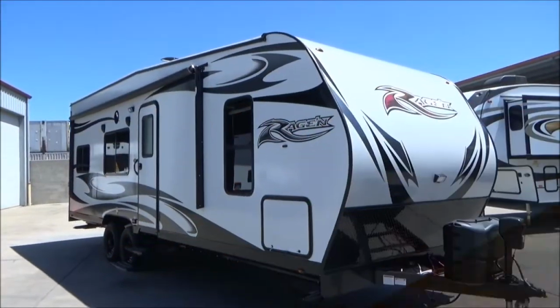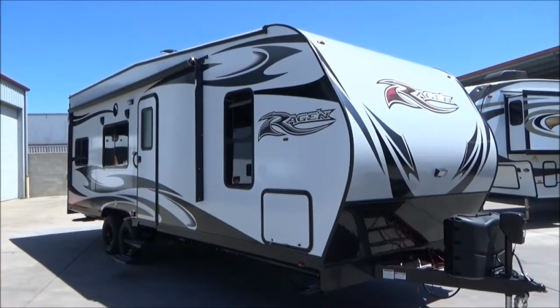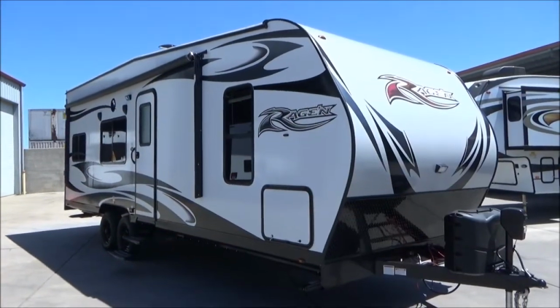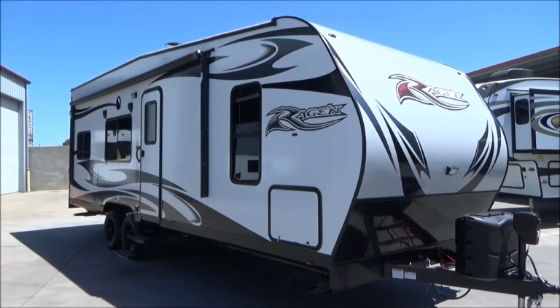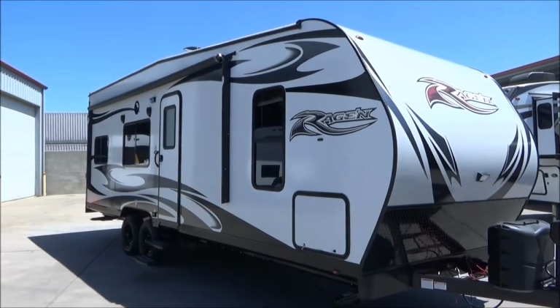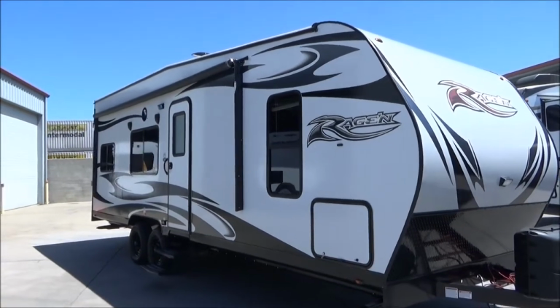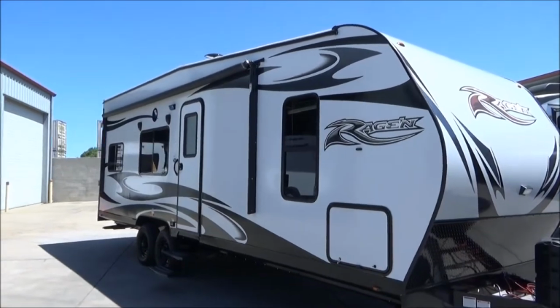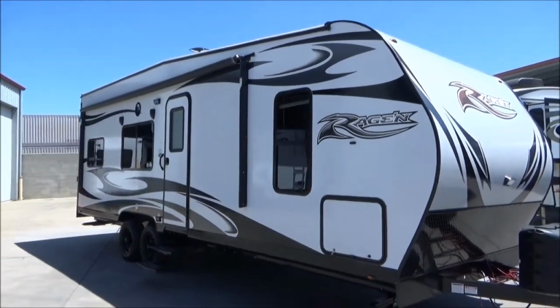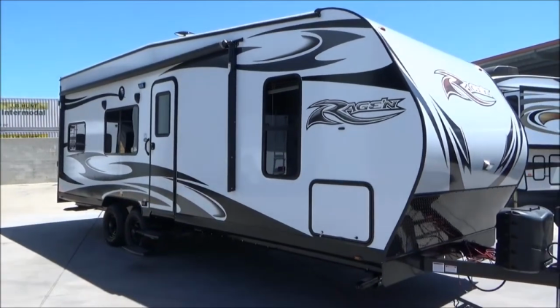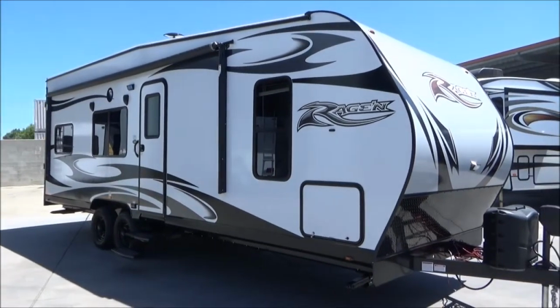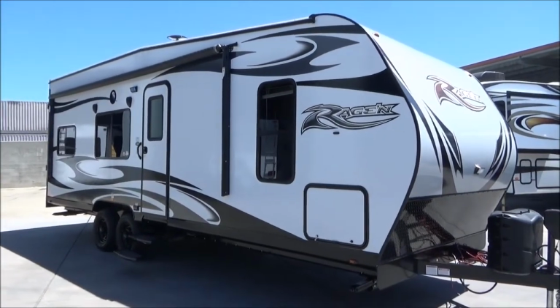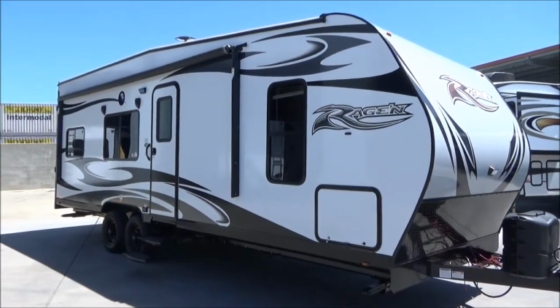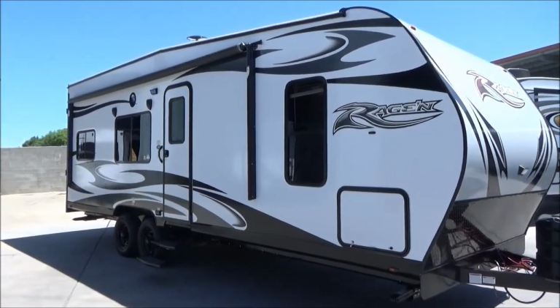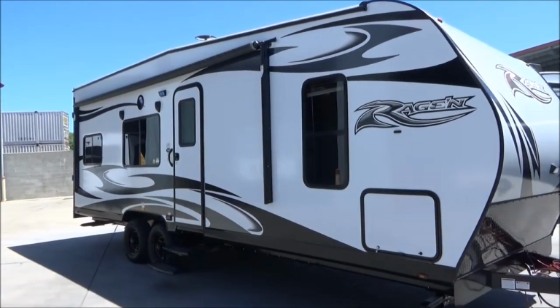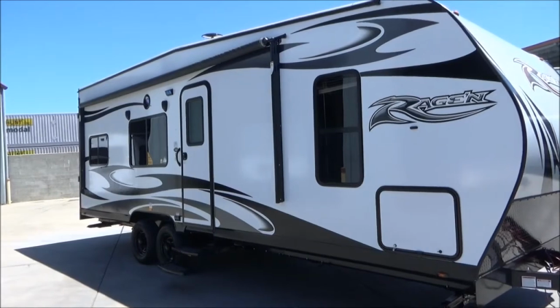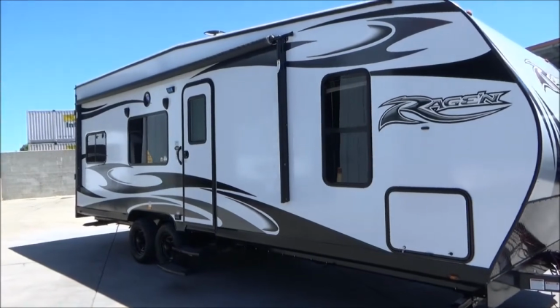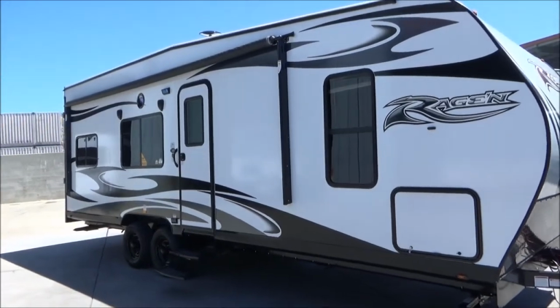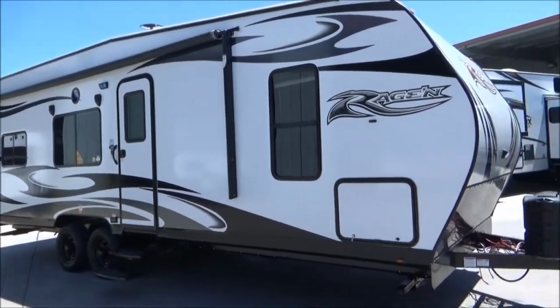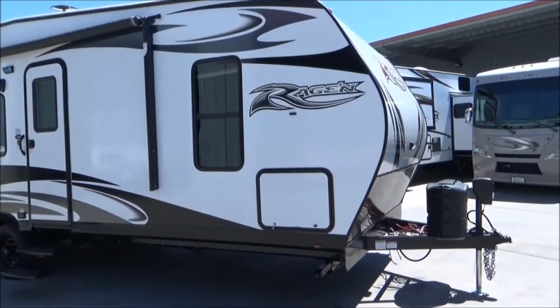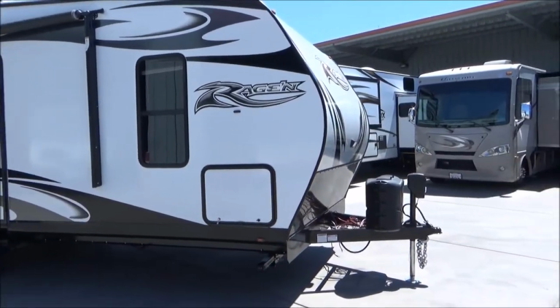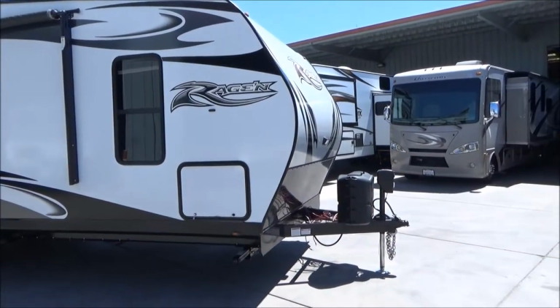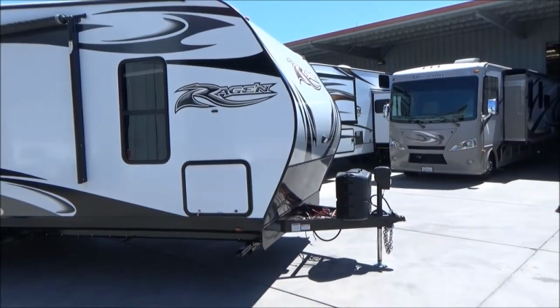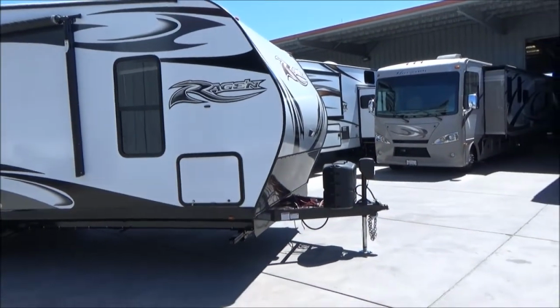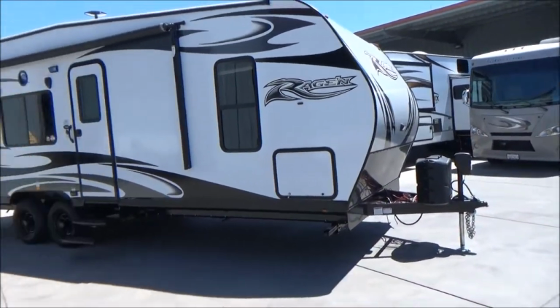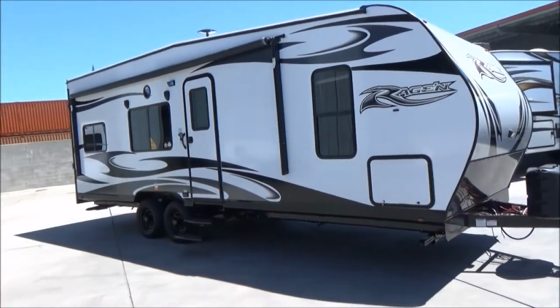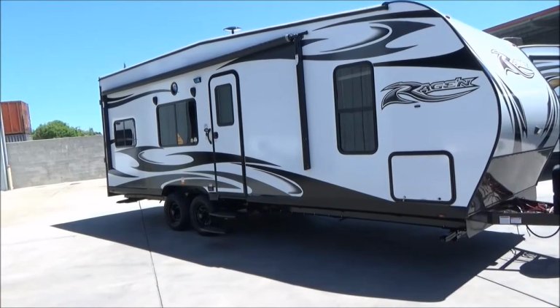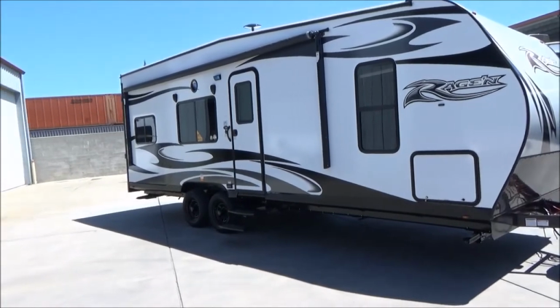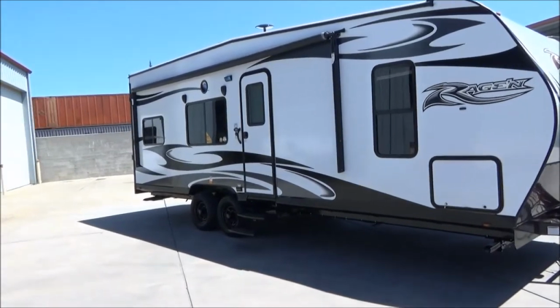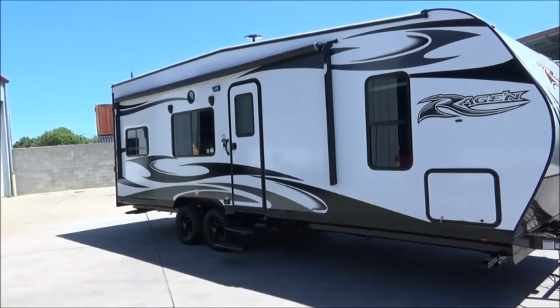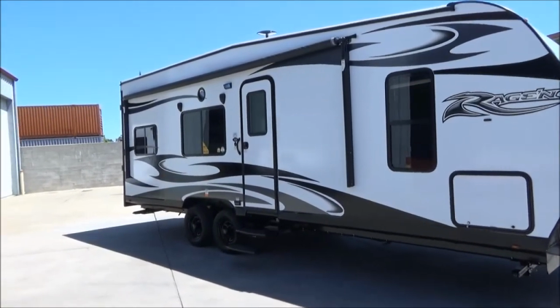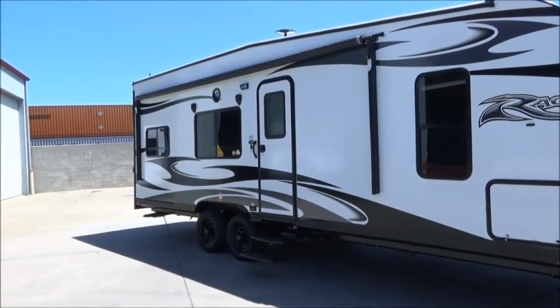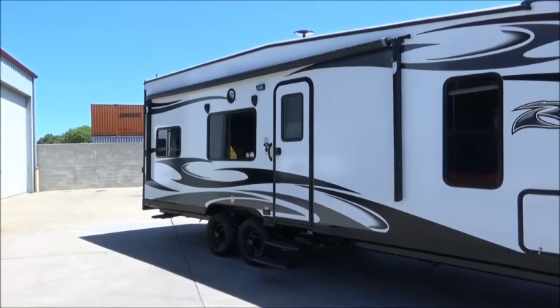Hello everybody, it's Tony with Referral Auto Group, and today I'm going to take you around our 2019 Pacific Coachworks Rage and 23EX. This is just under 29 foot in overall length from coupler to bumper, and it weighs in at 6,500 pounds empty.